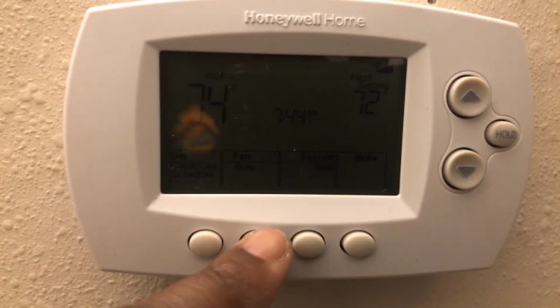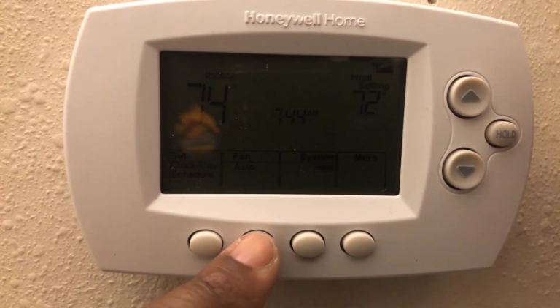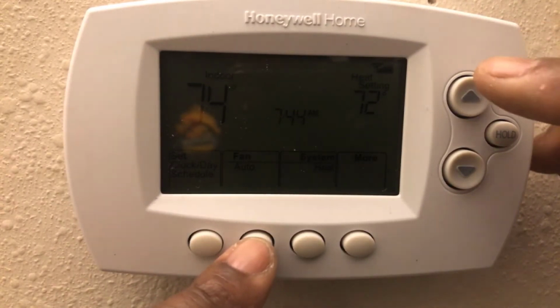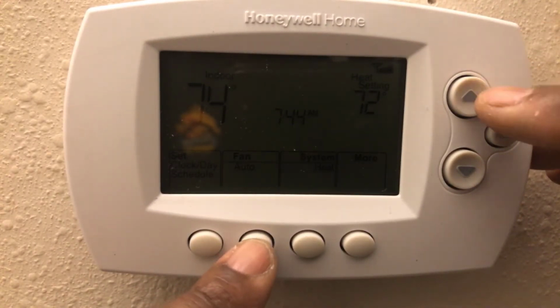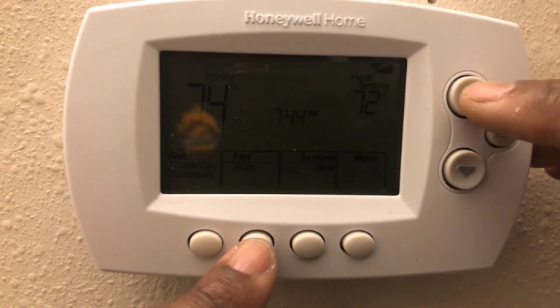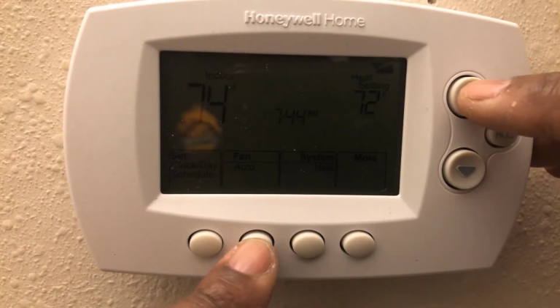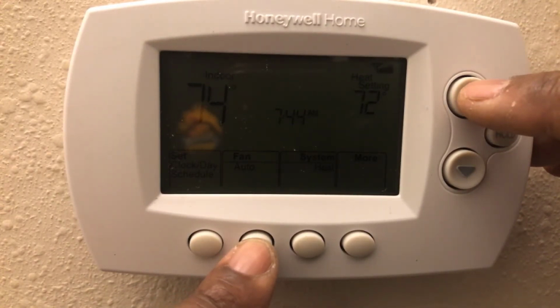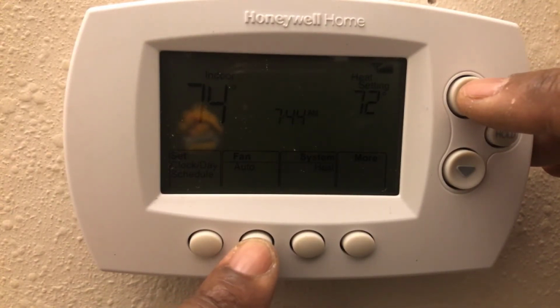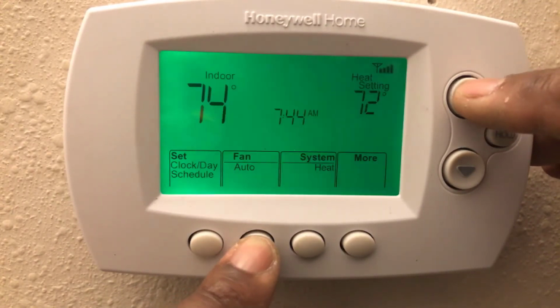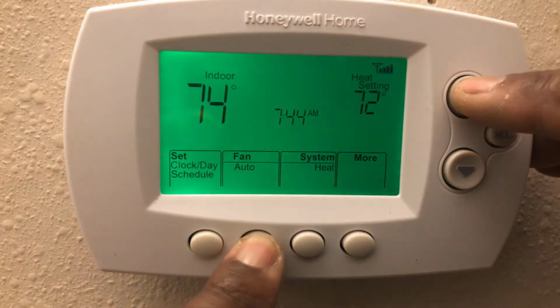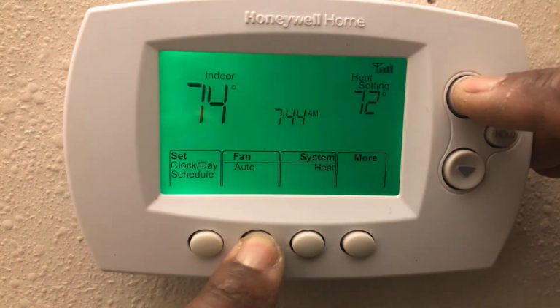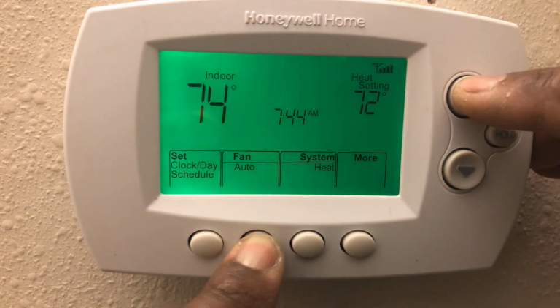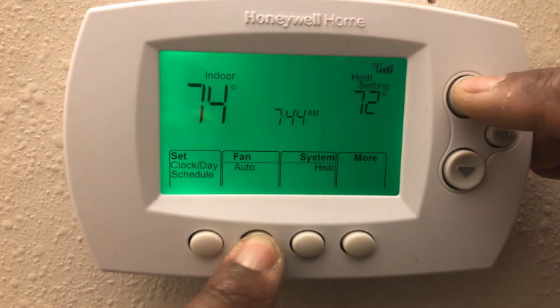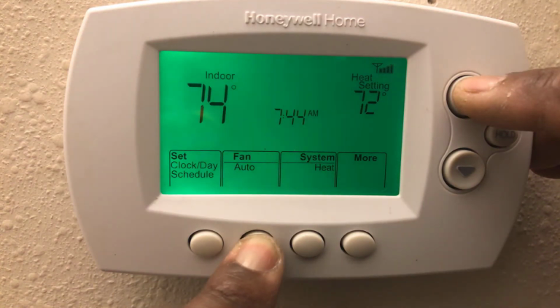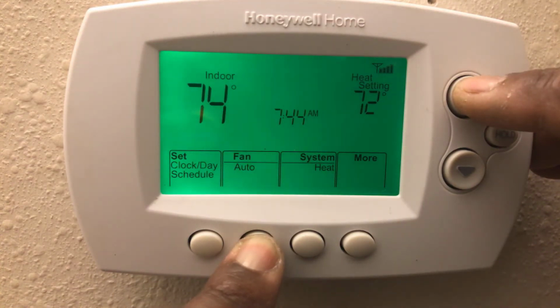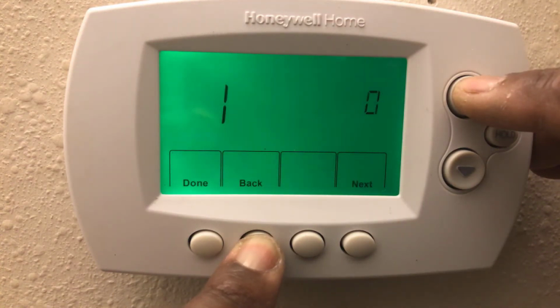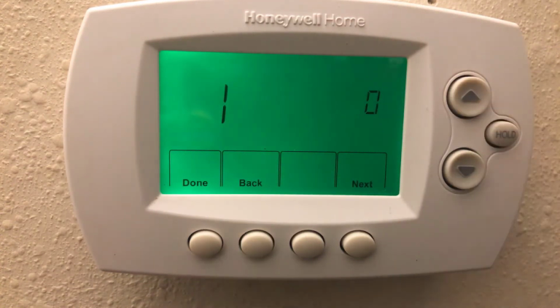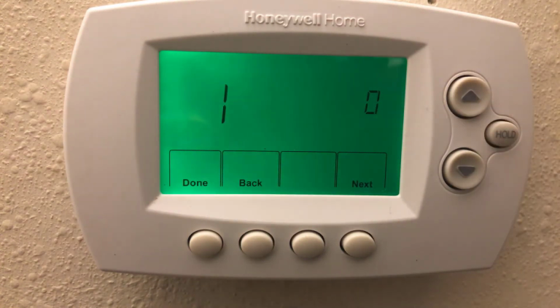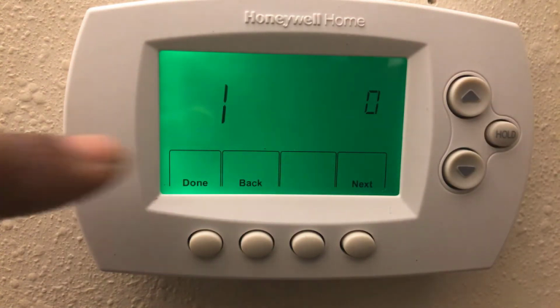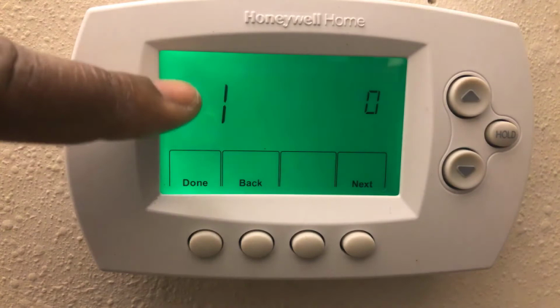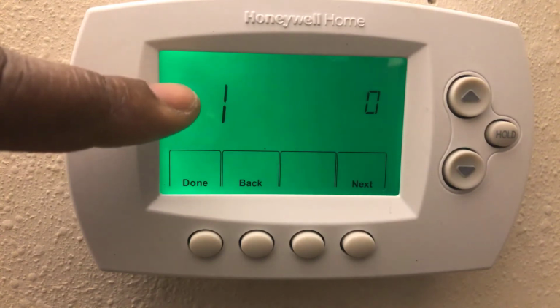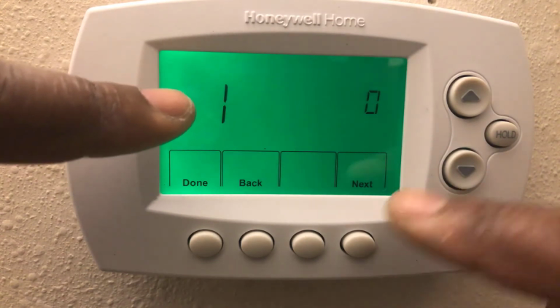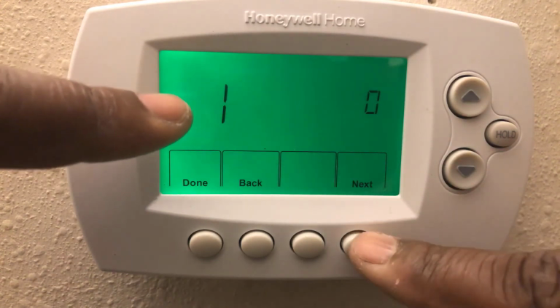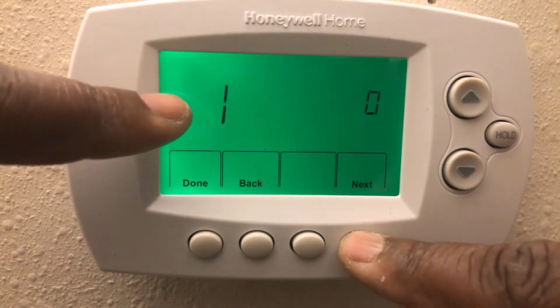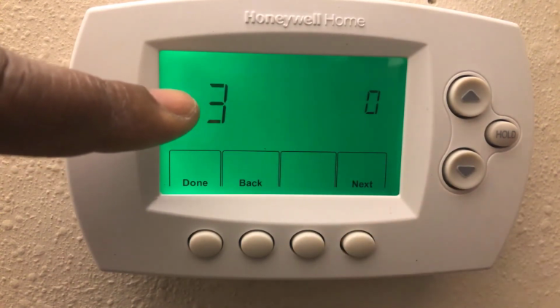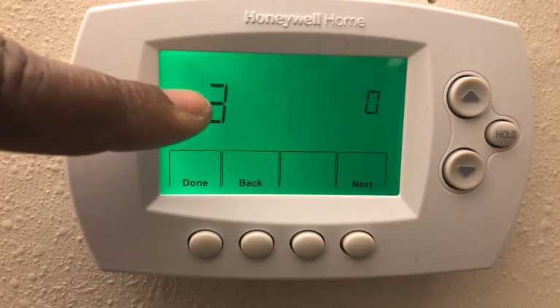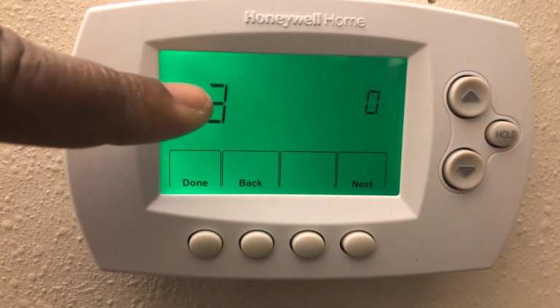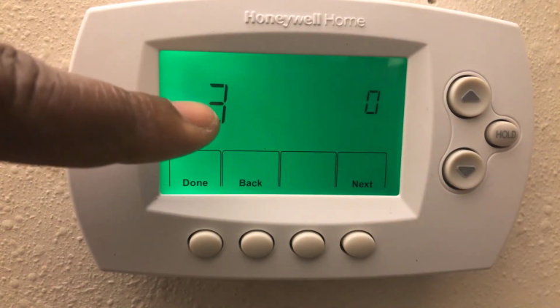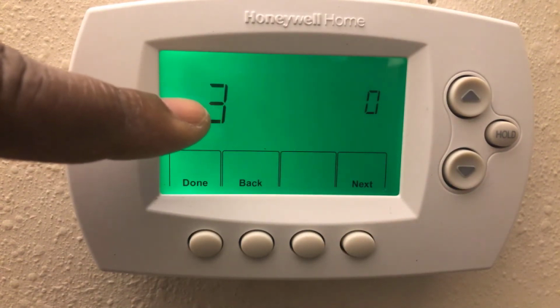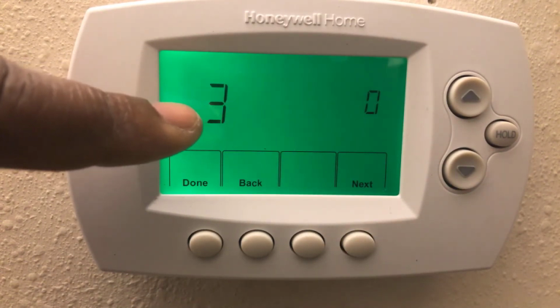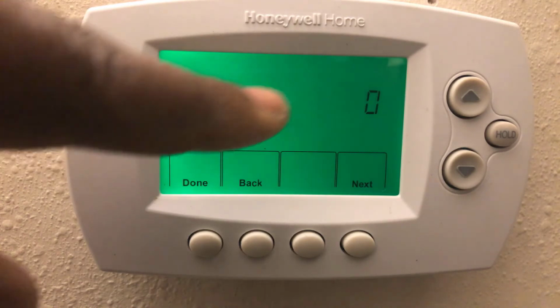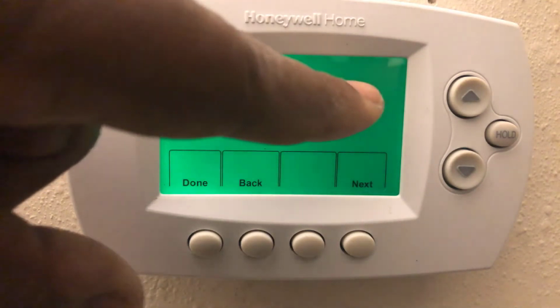First, what you want to do is hit the Auto and the Temperature Up buttons and hold them for about three to four seconds. As you can see, that's Function 1. Hit Next to go to Function 3.